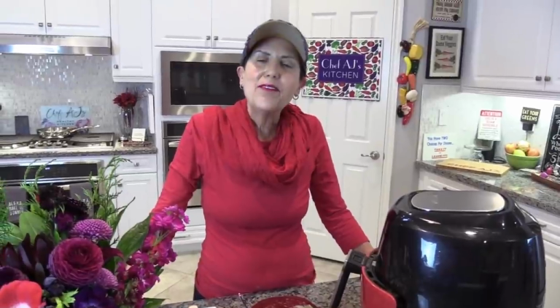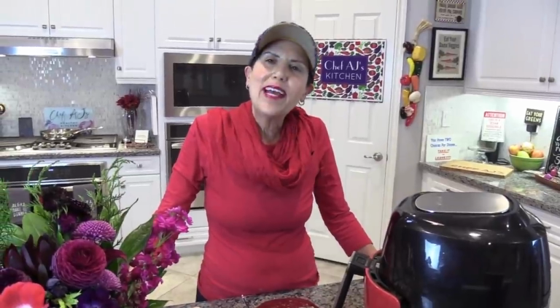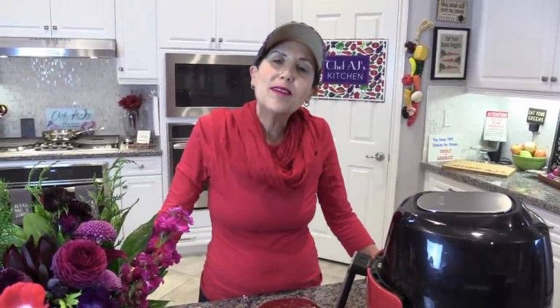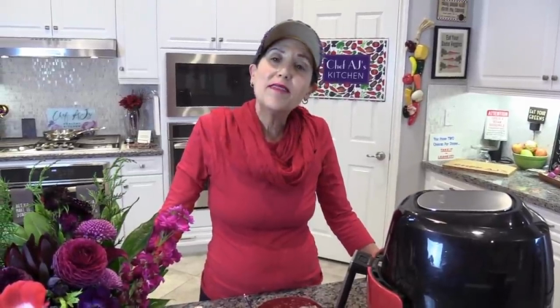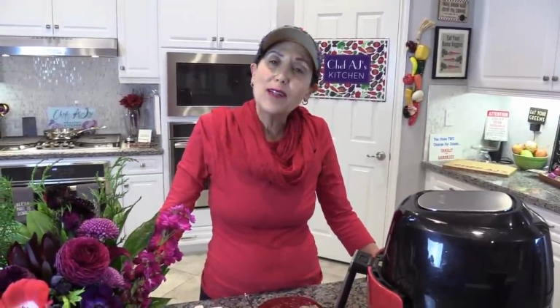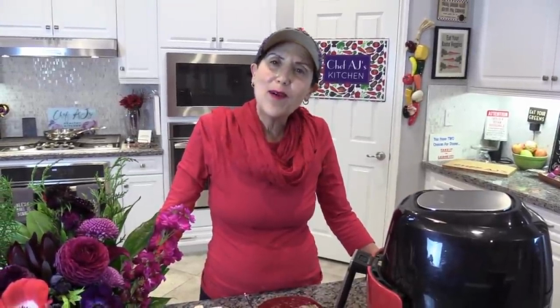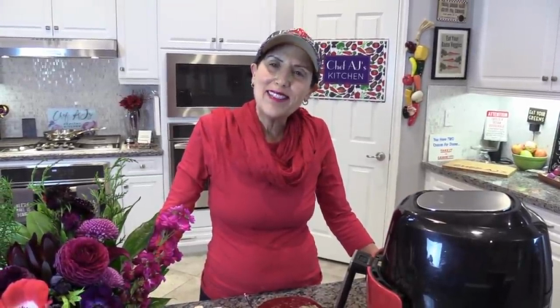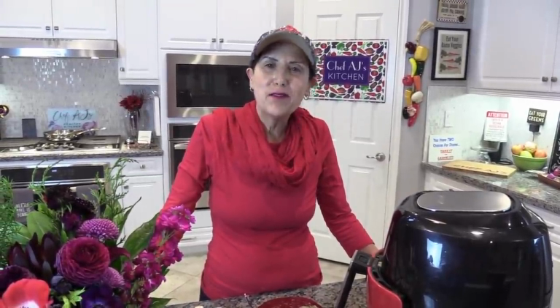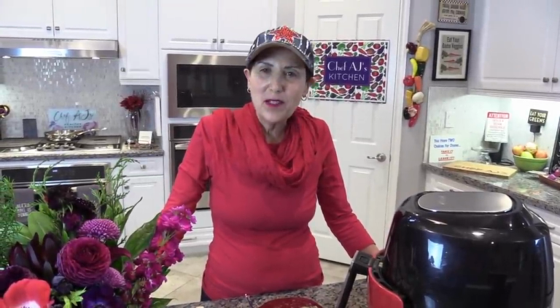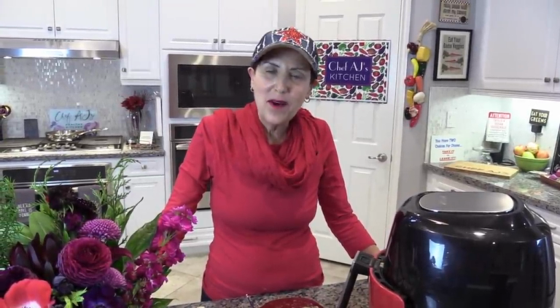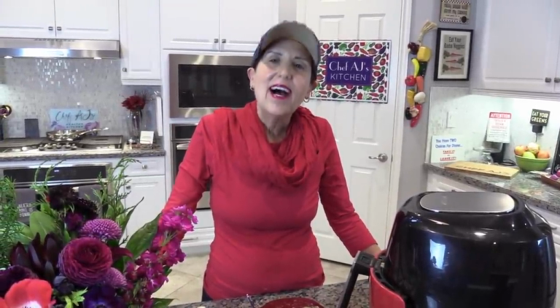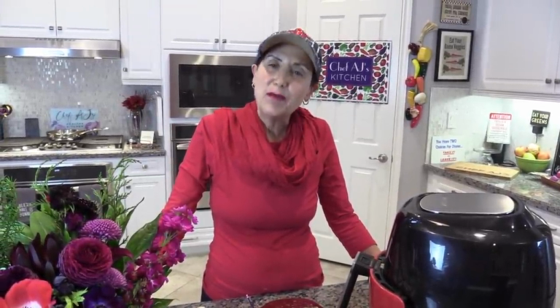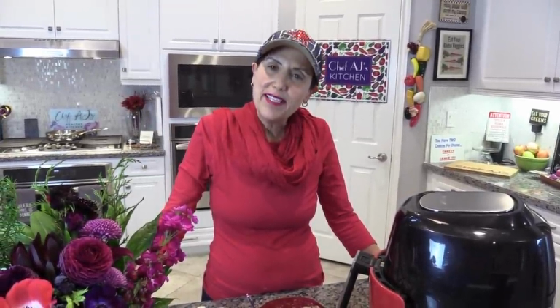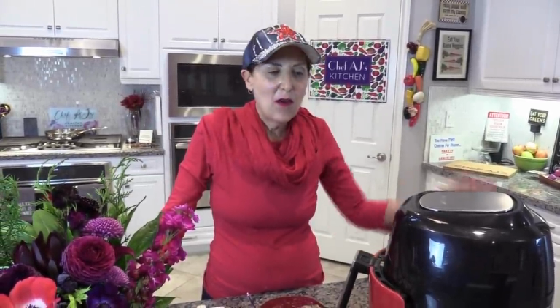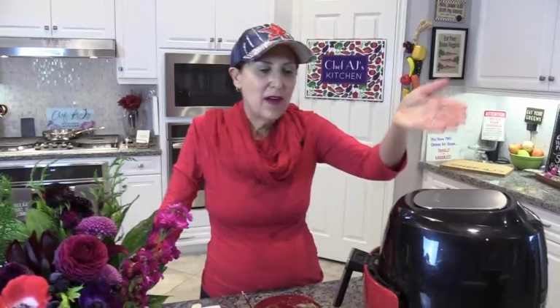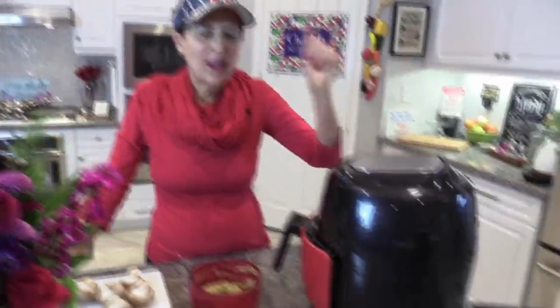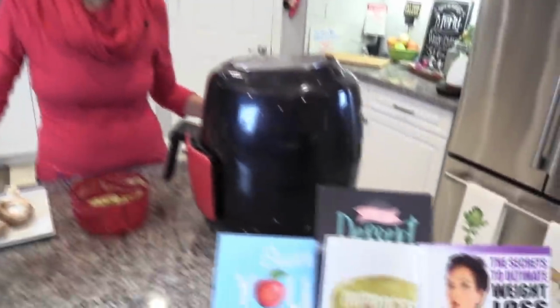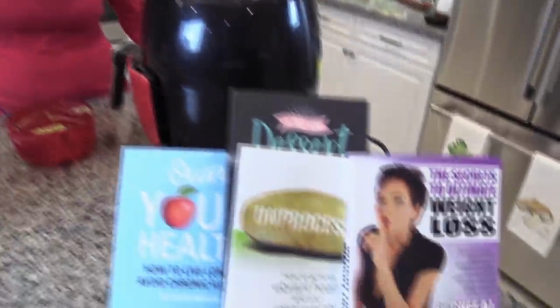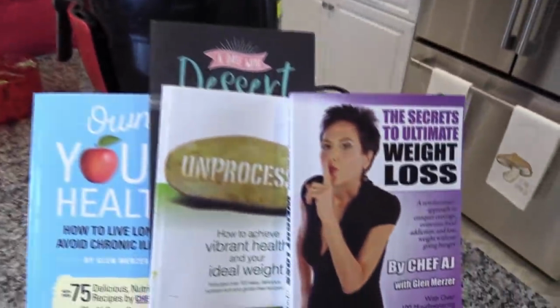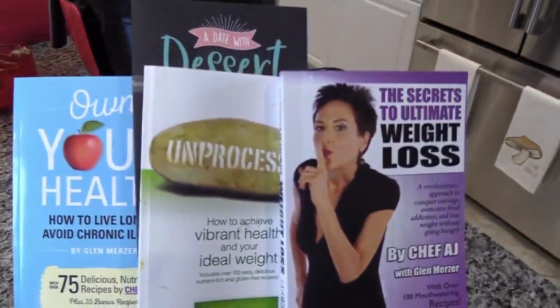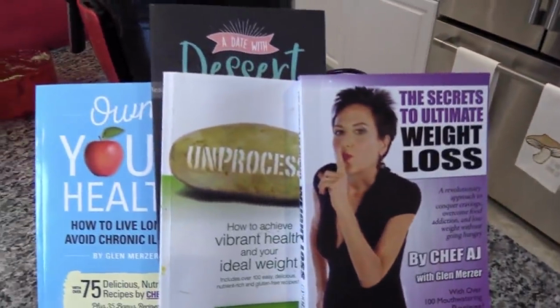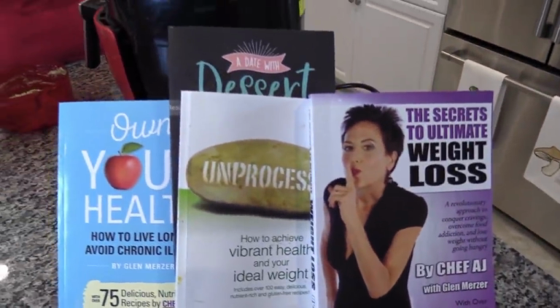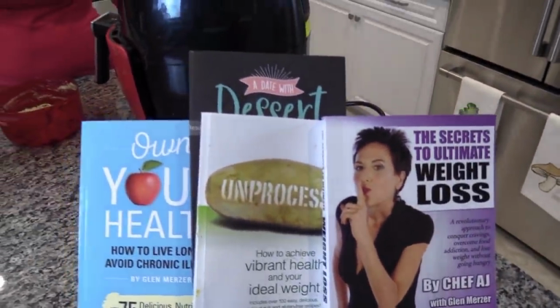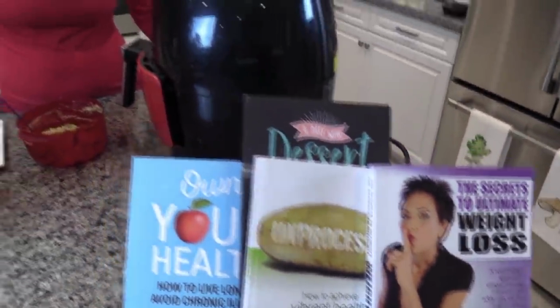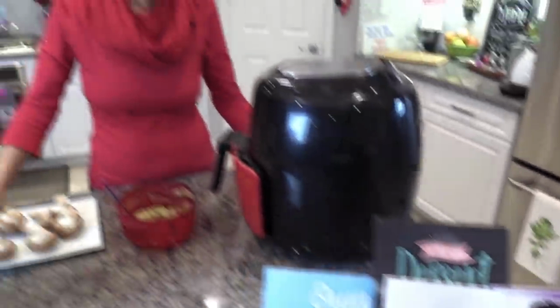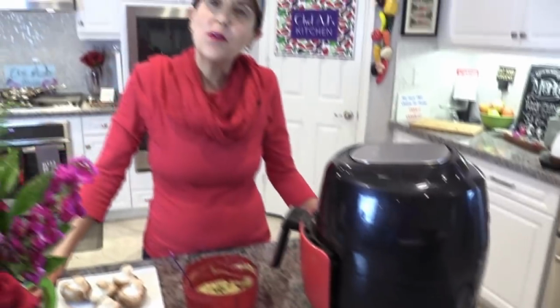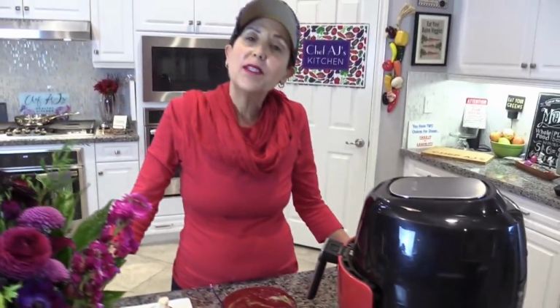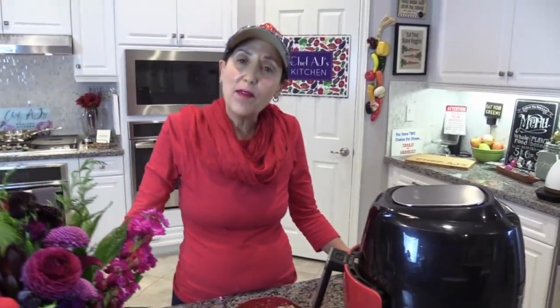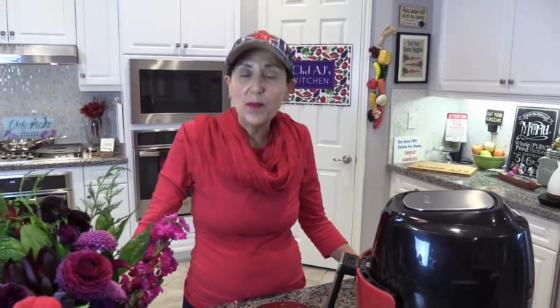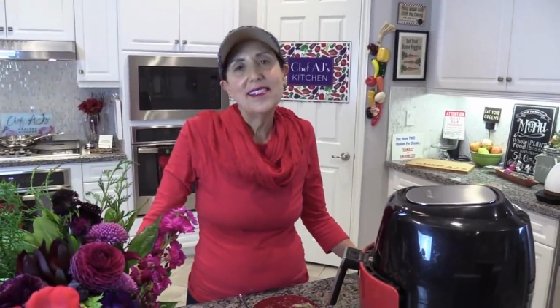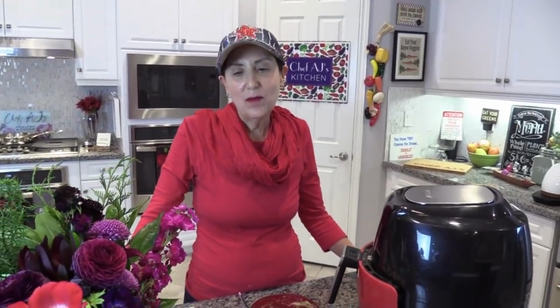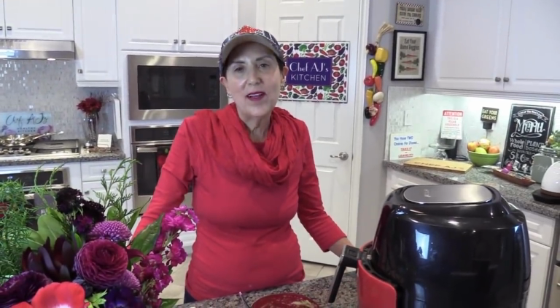Hey everyone and welcome to the final Weight Loss Wednesday of 2021. I'm Chef AJ, the author of Unprocessed, The Secrets to Ultimate Weight Loss and Own Your Health, and this is where I show you recipes for healthy, permanent and sustainable weight loss.